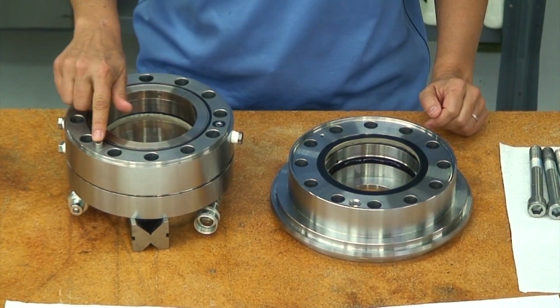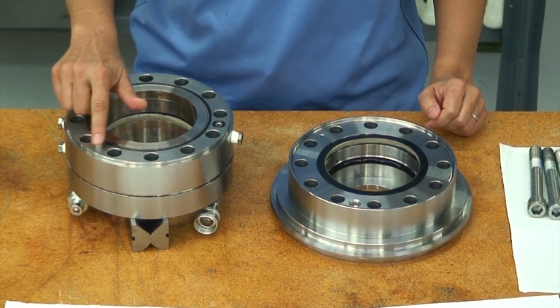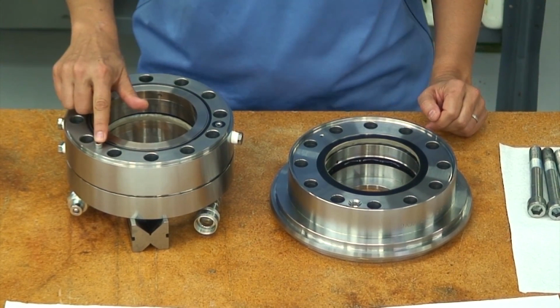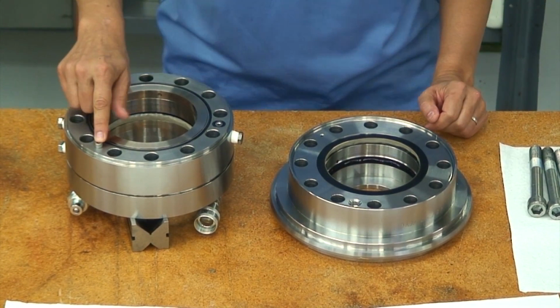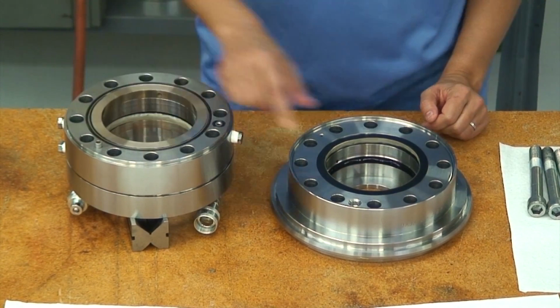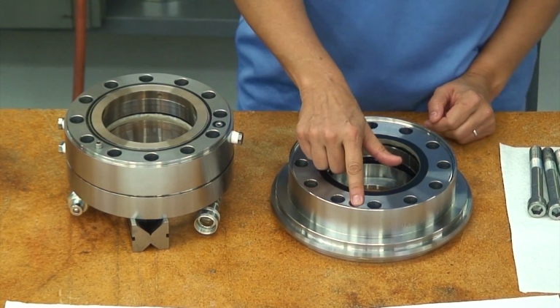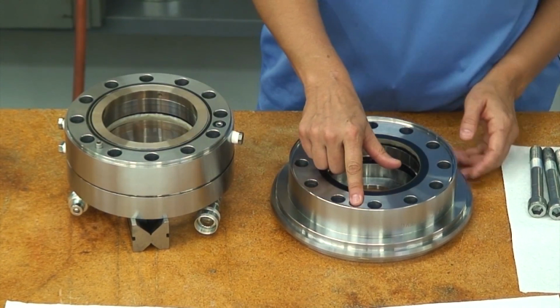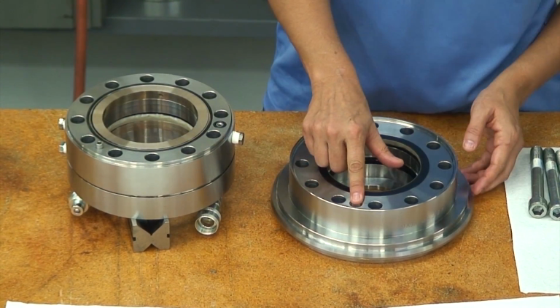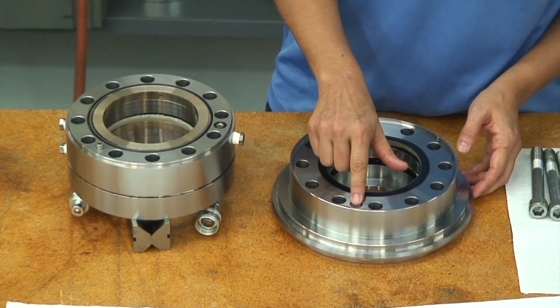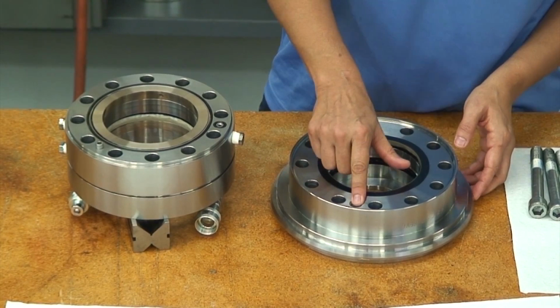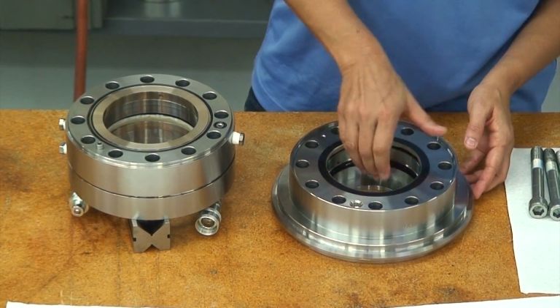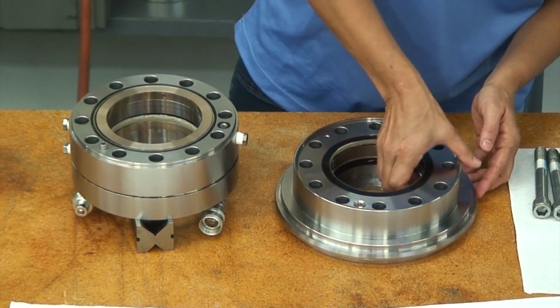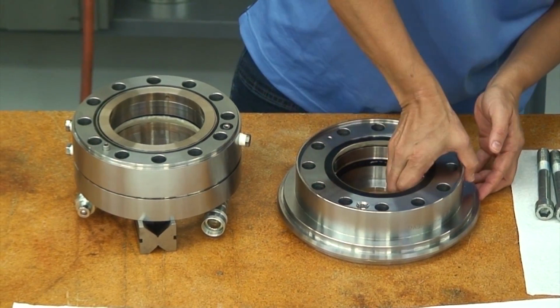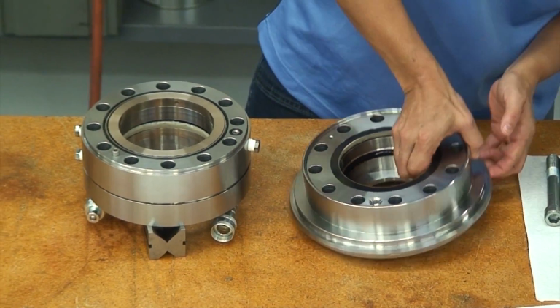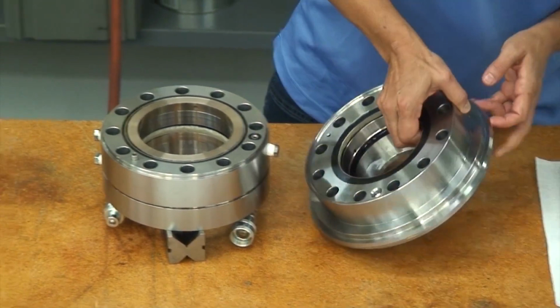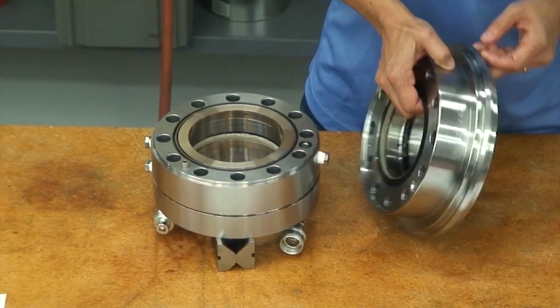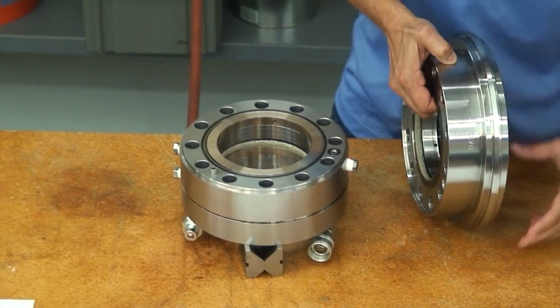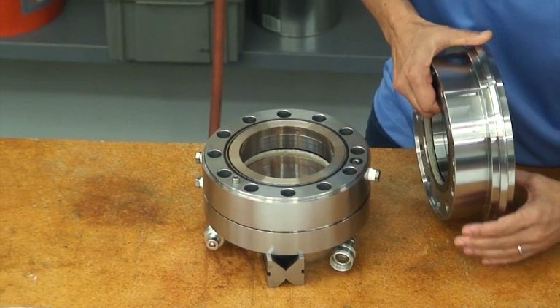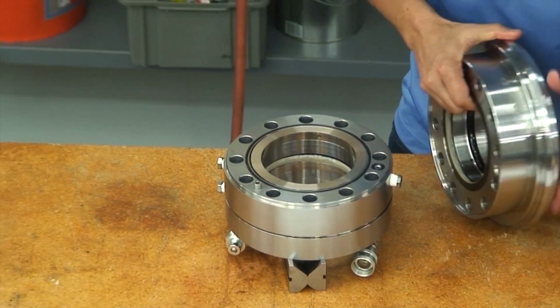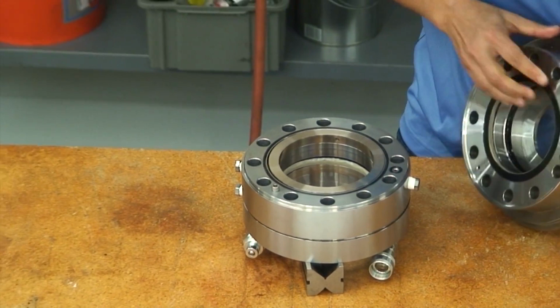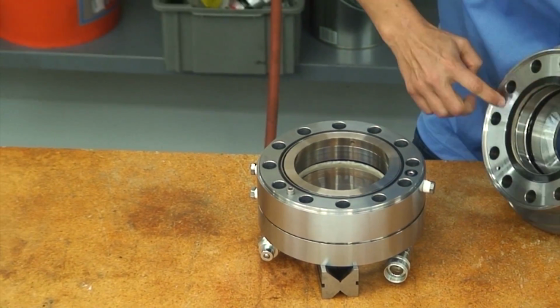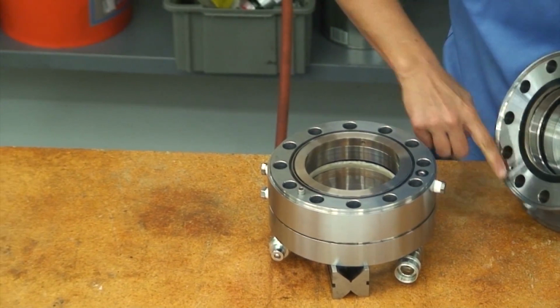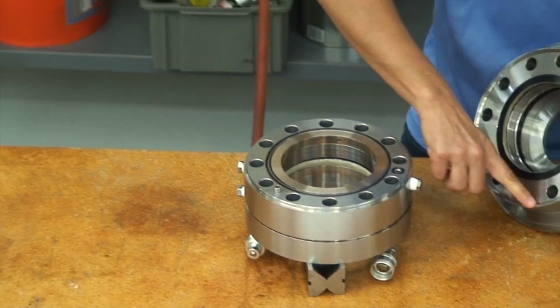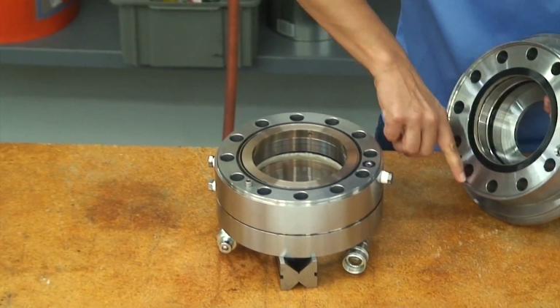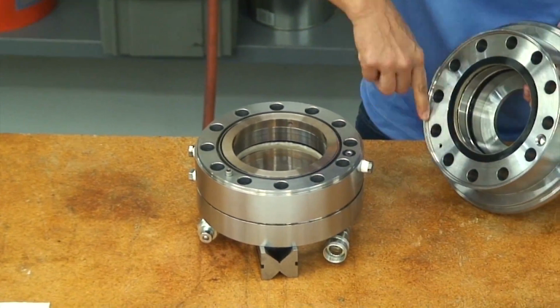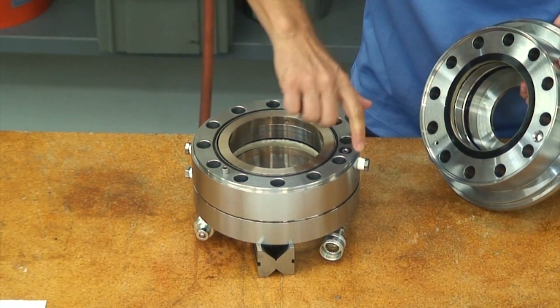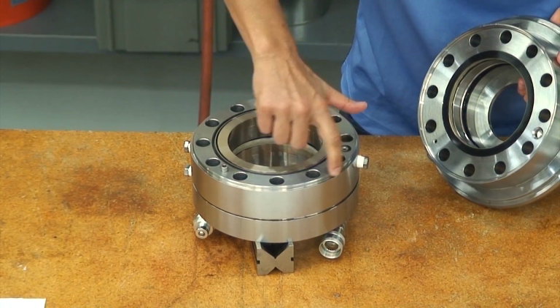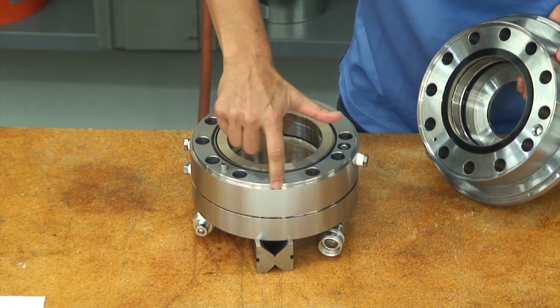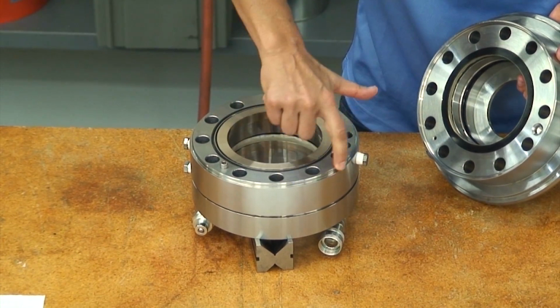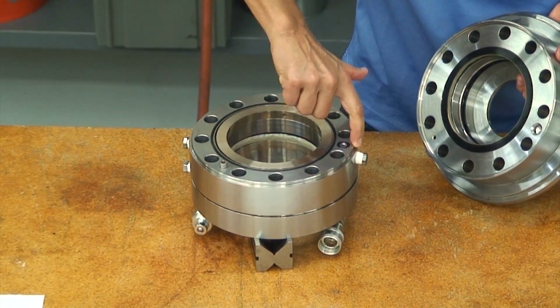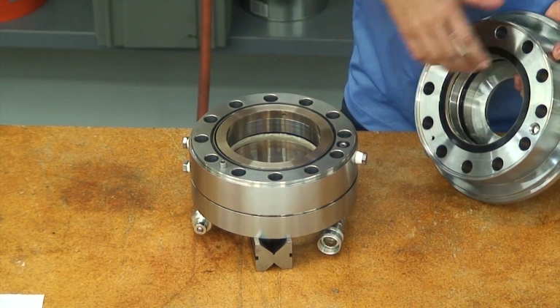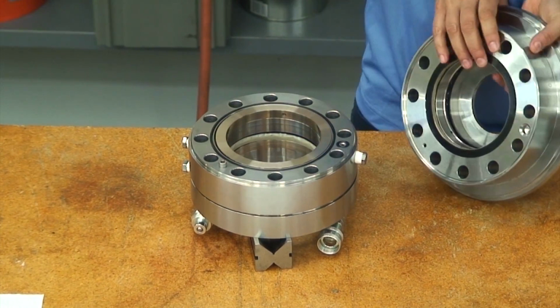This bolt head mates with a pocket in the upper housing to control angular alignment of the fluid ports that communicate between housings. The short pilot feature is again utilized.